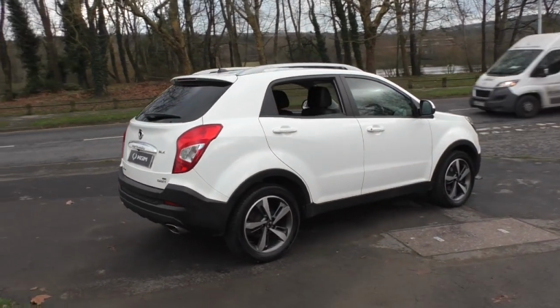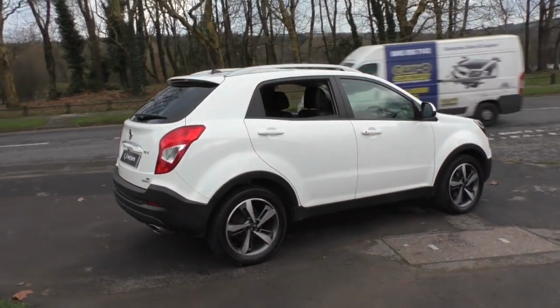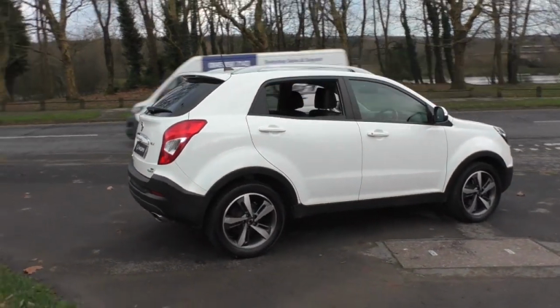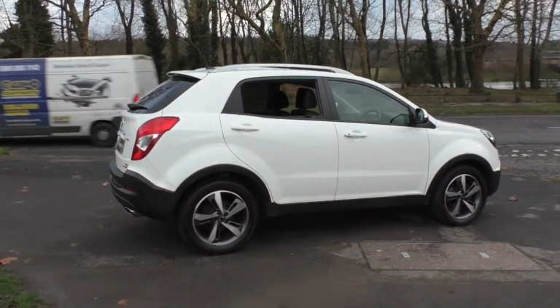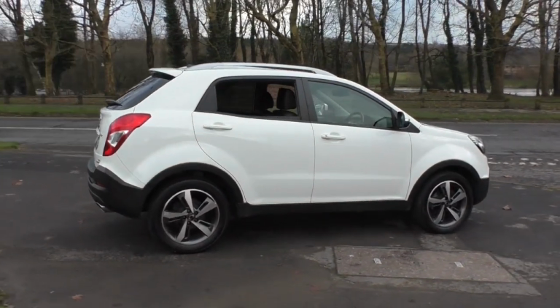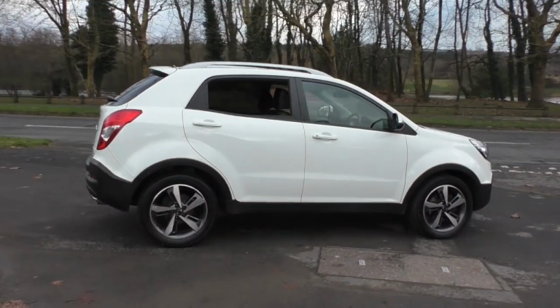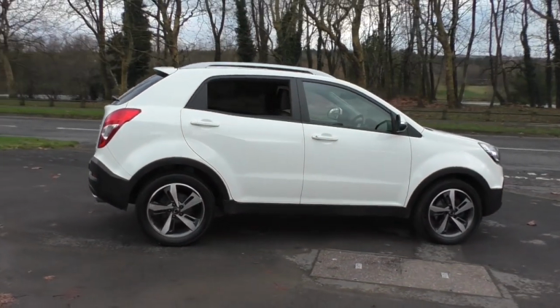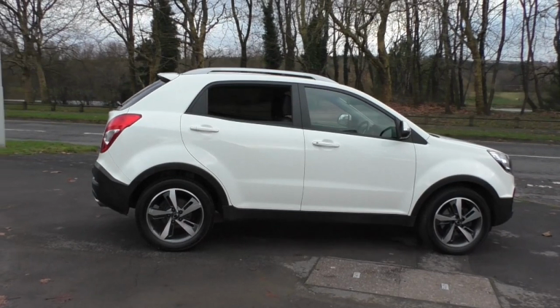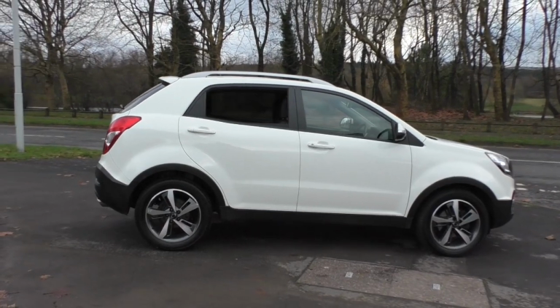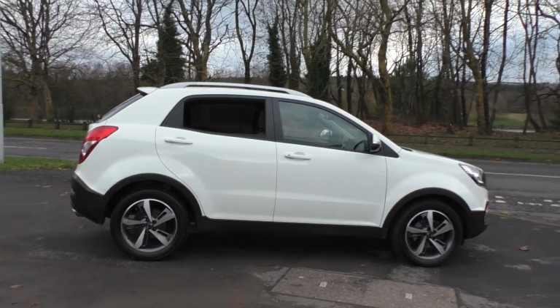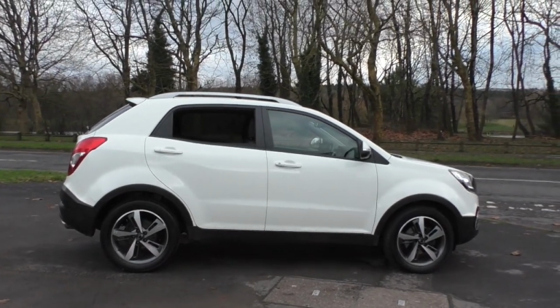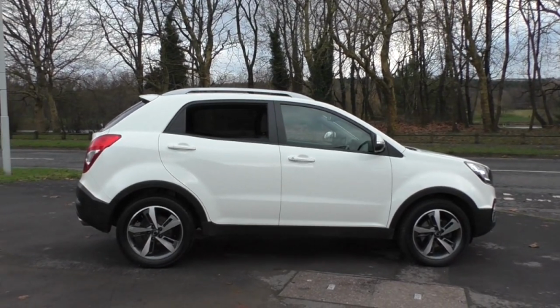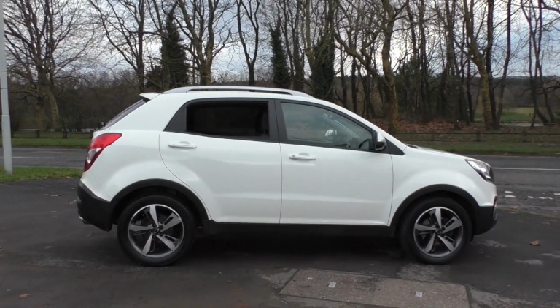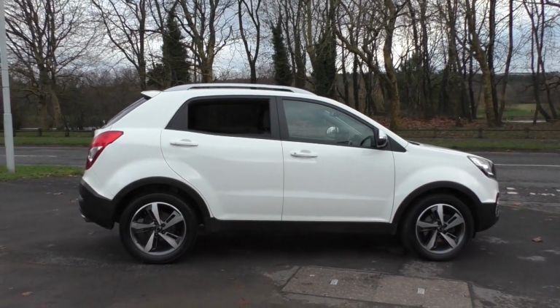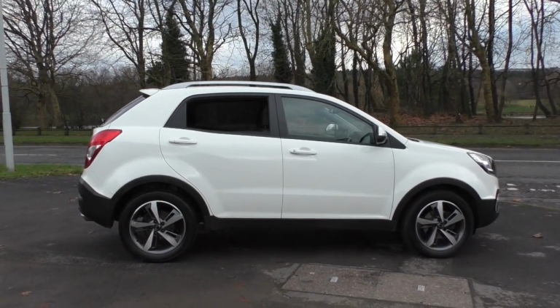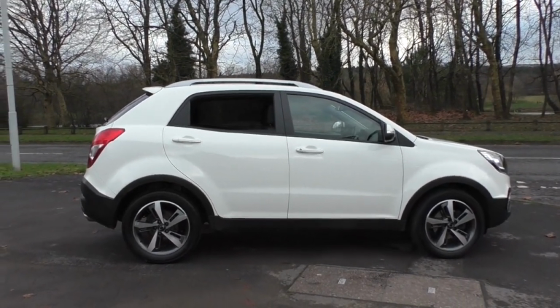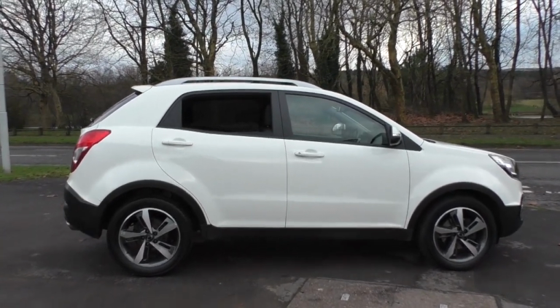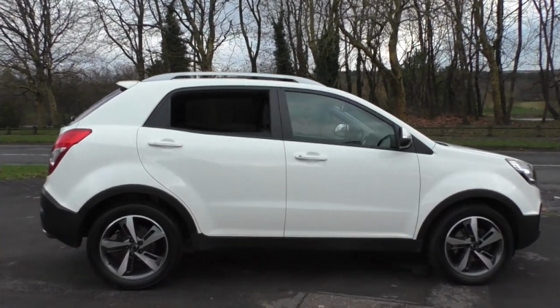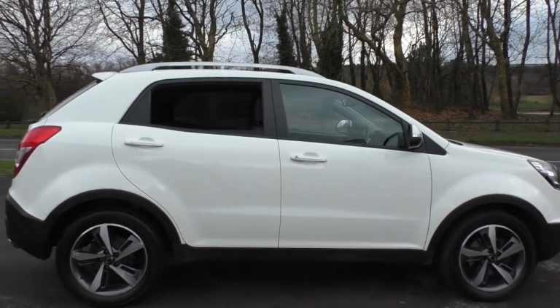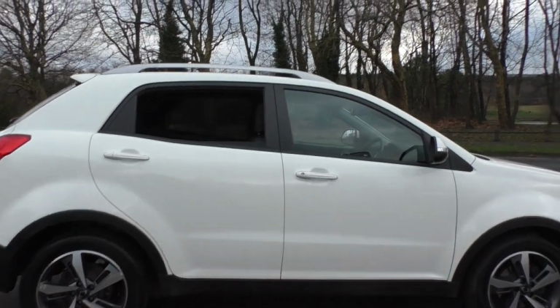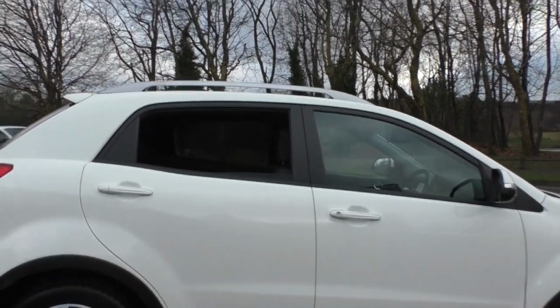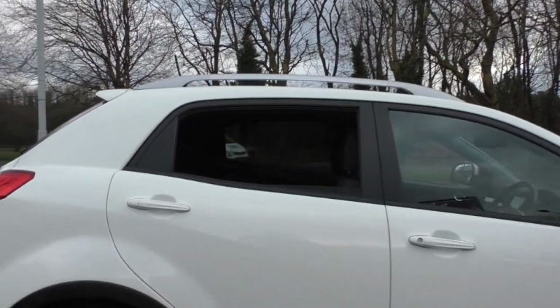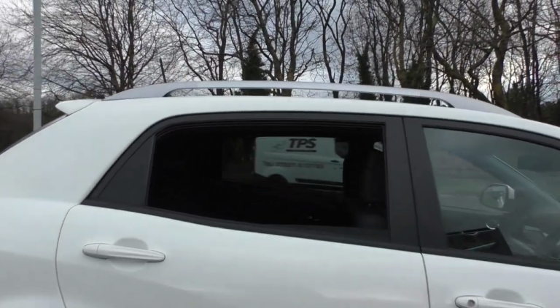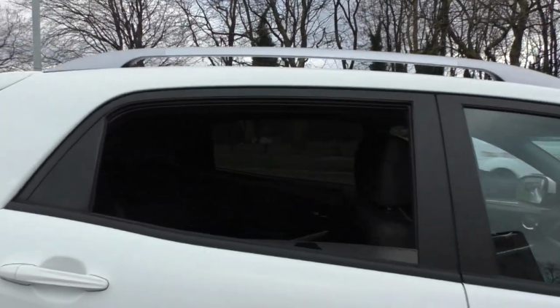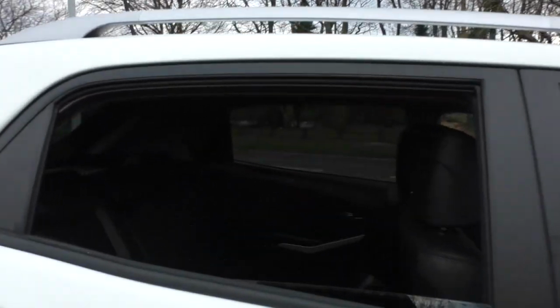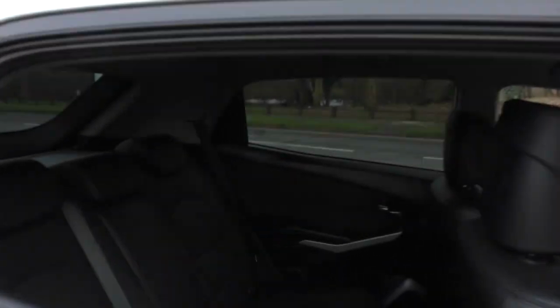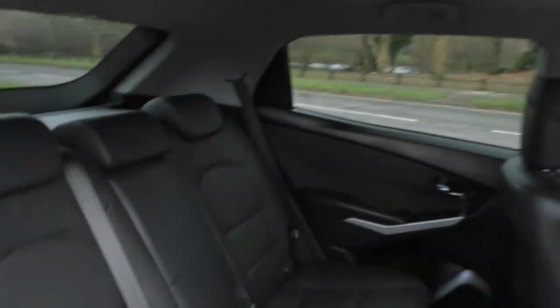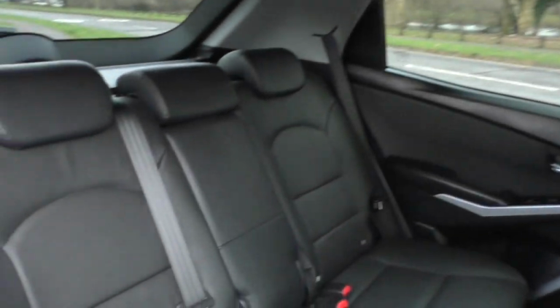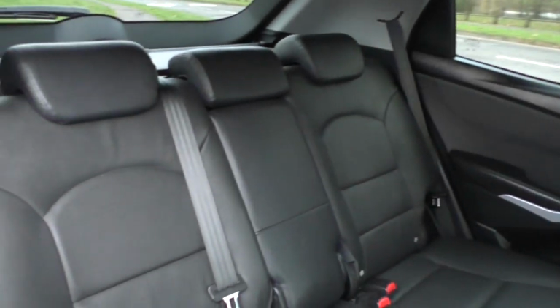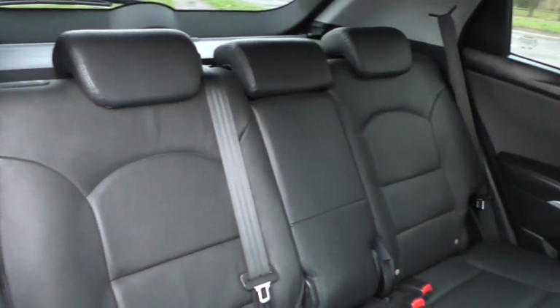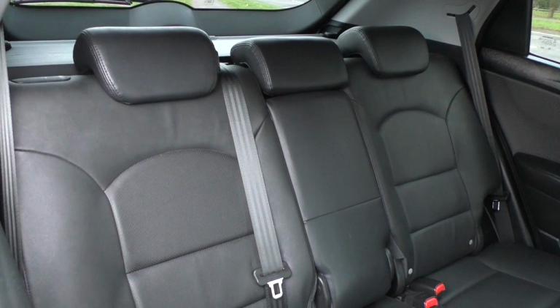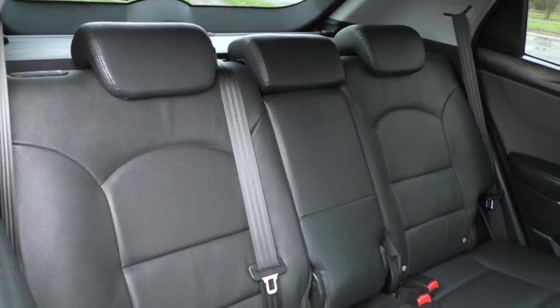Call us now on 01792 310 700 to arrange your test drive and request your bespoke video walk-around. And don't forget we now offer free UK mainland delivery. Bassett's approved used cars — what's stopping you?